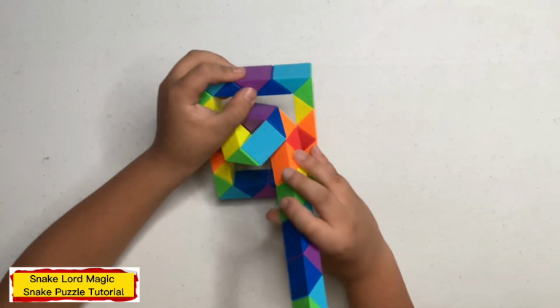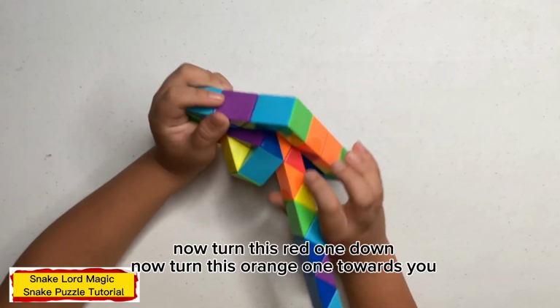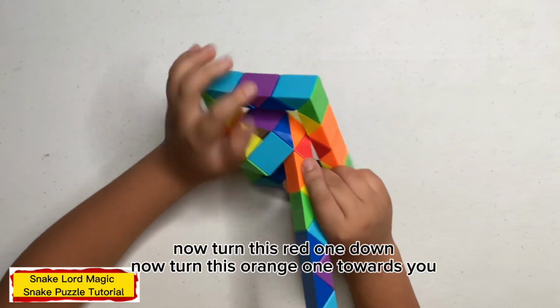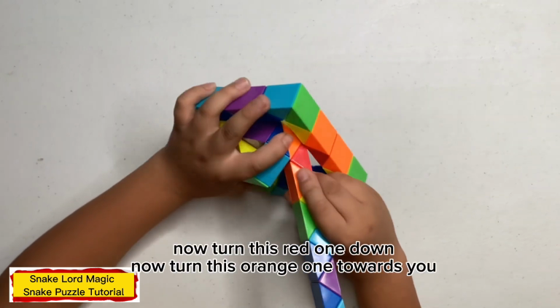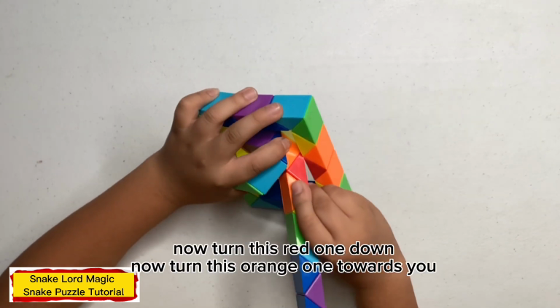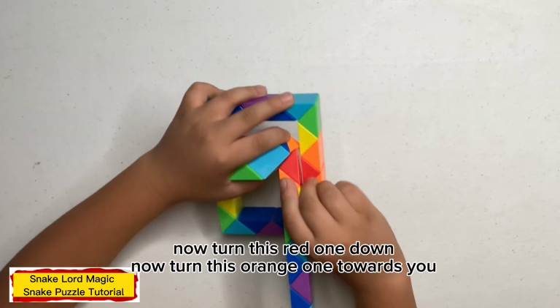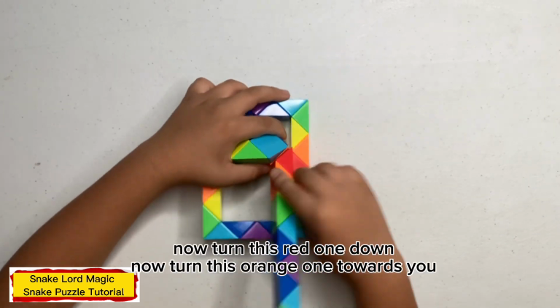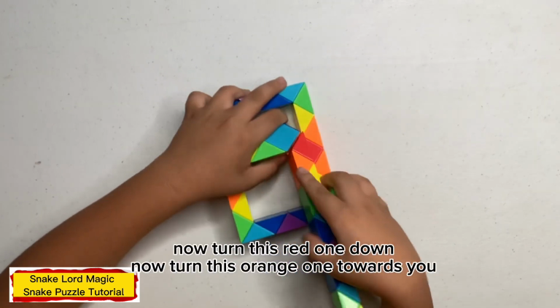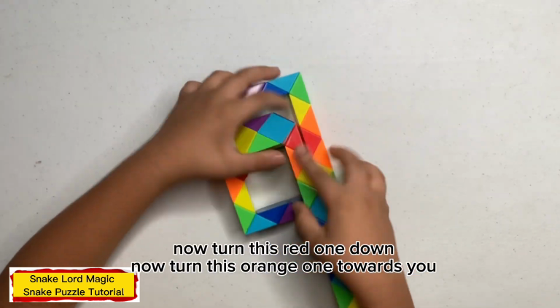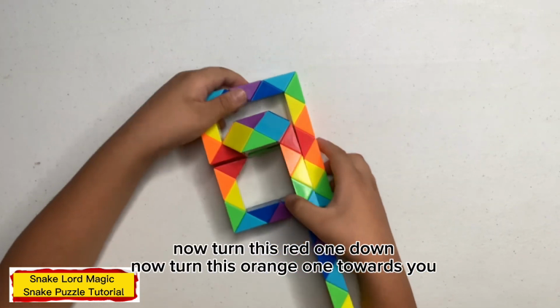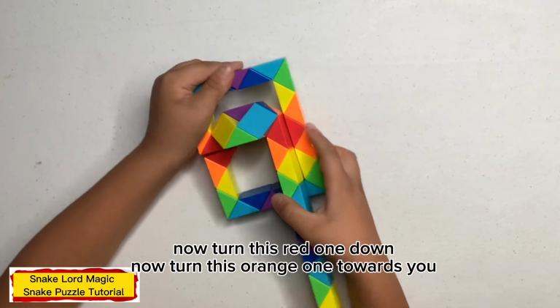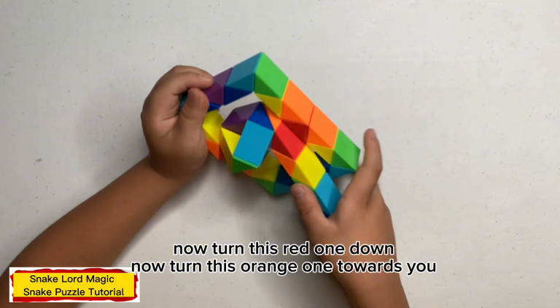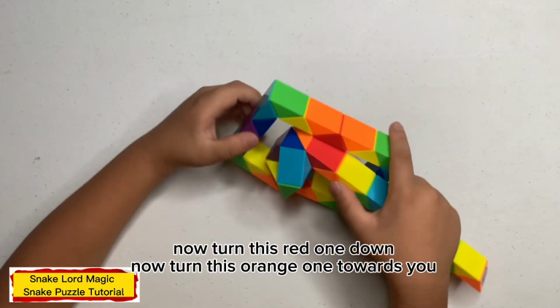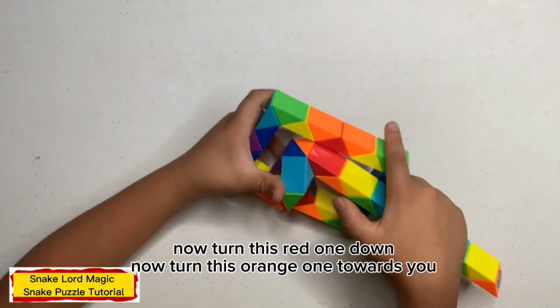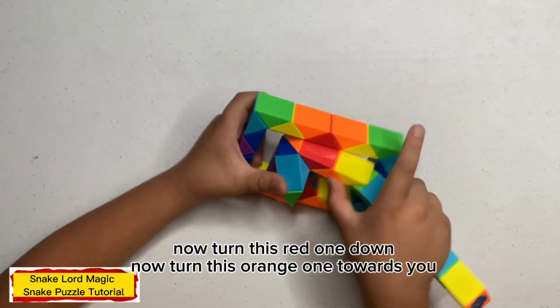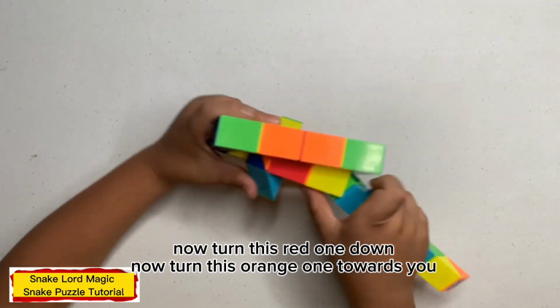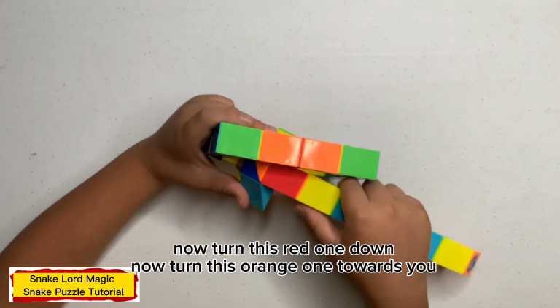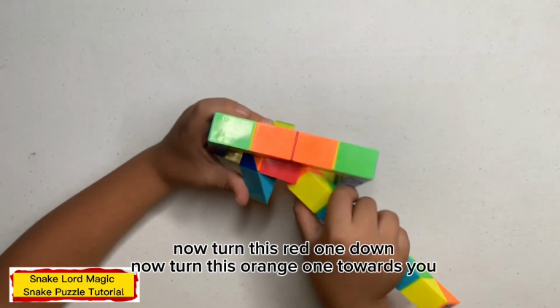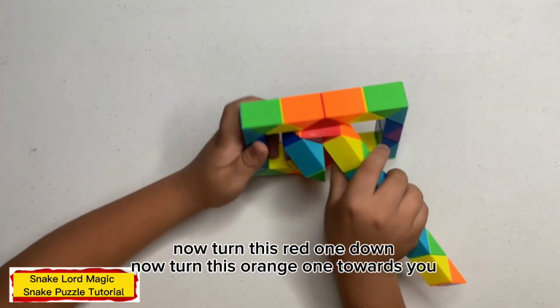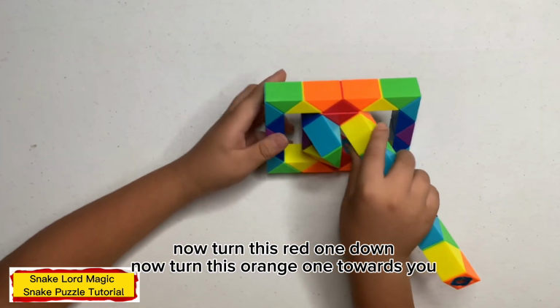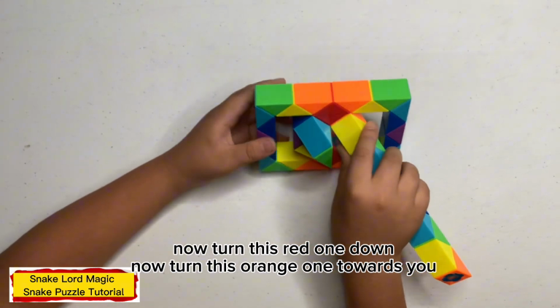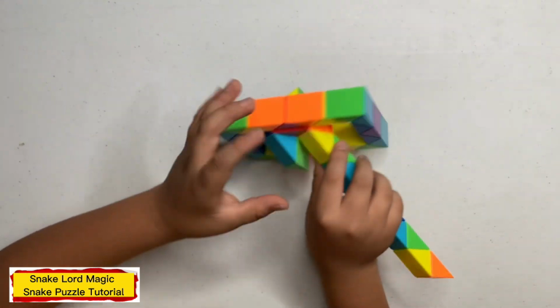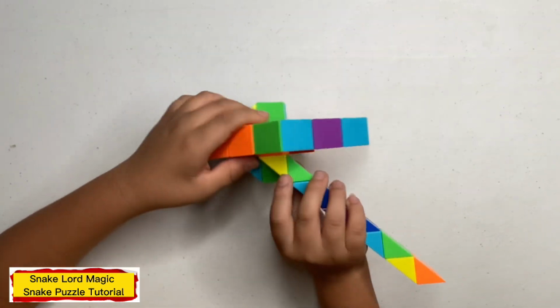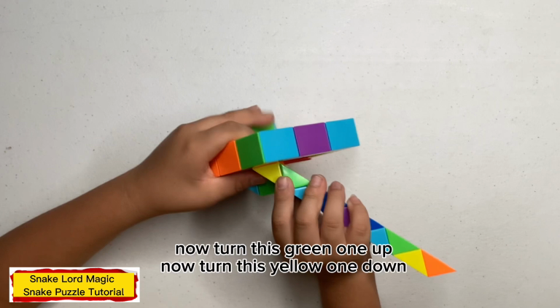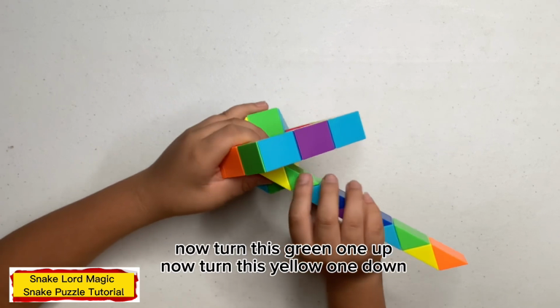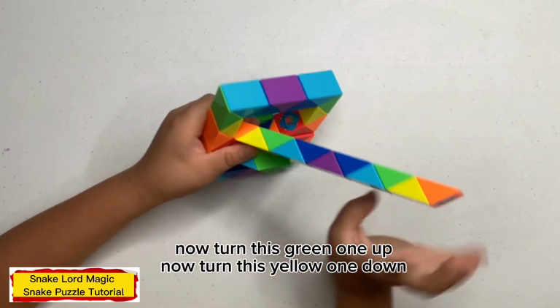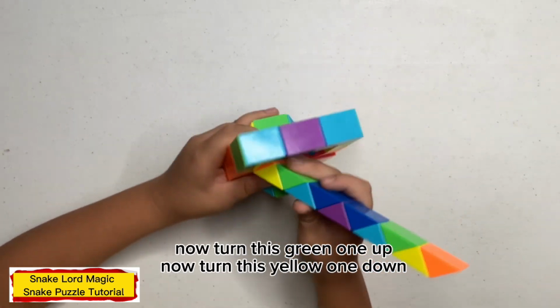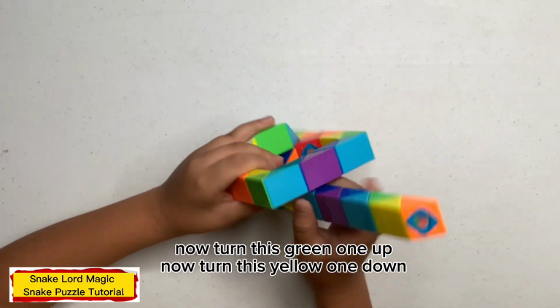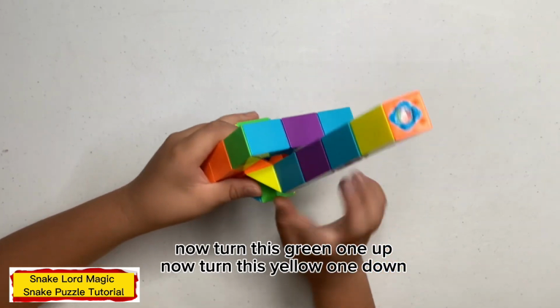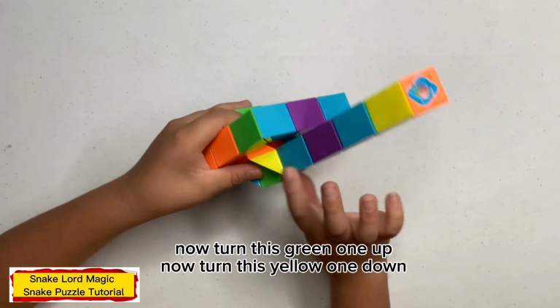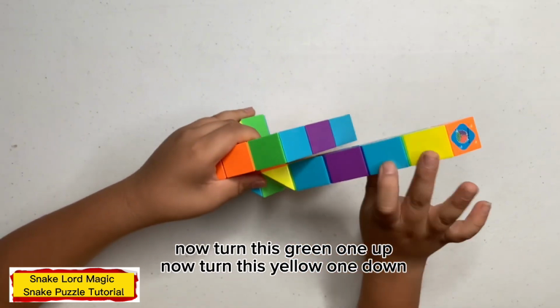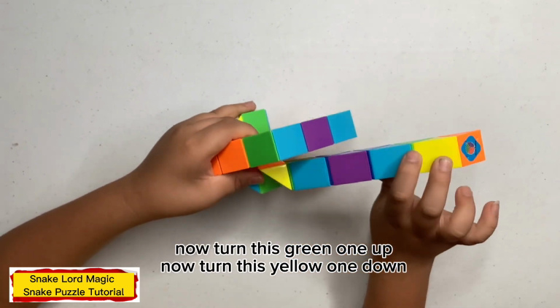Now spread one down. Now turn this yellow one down.